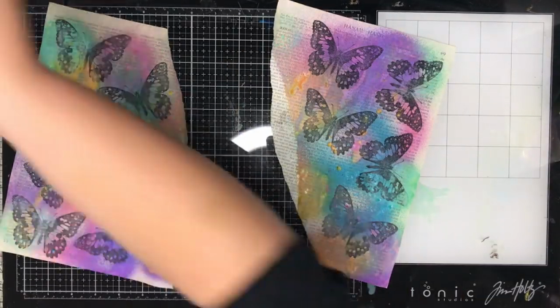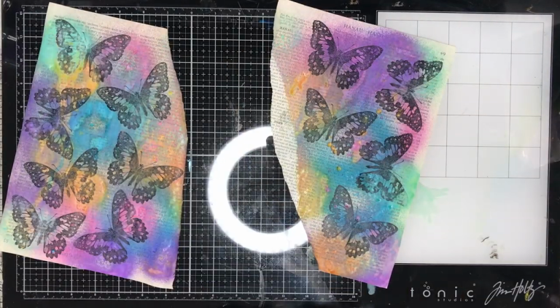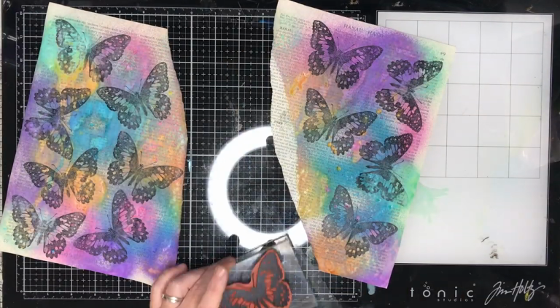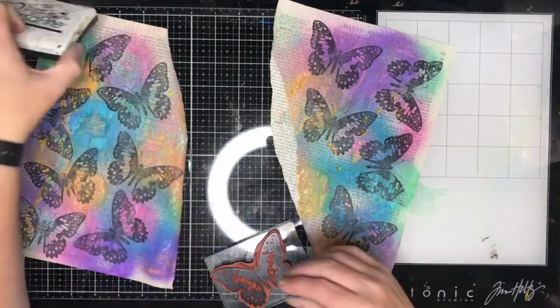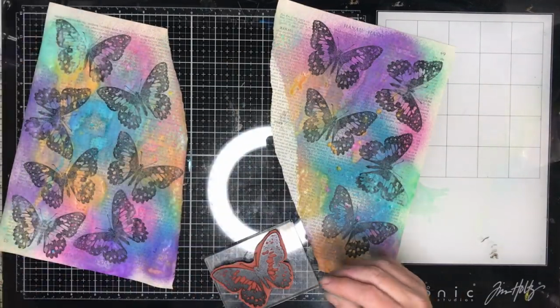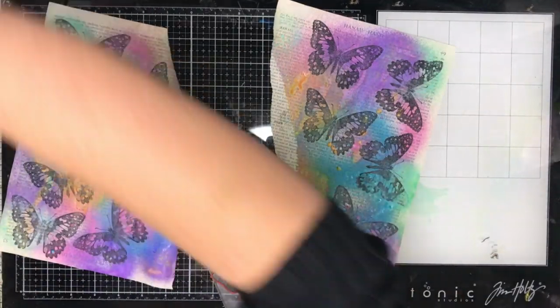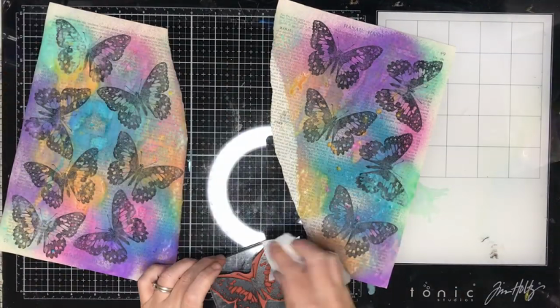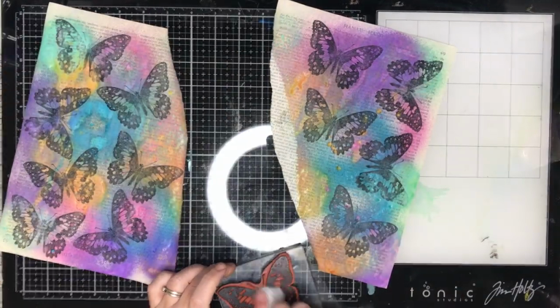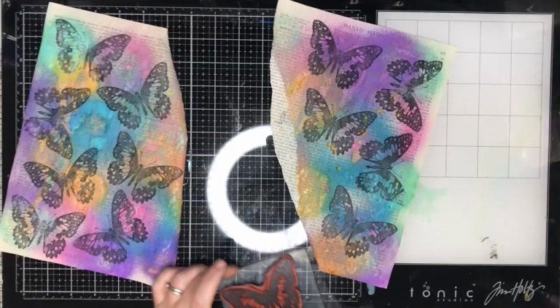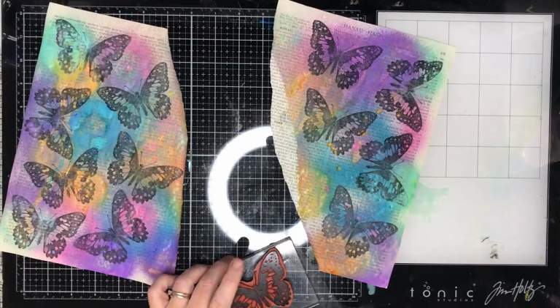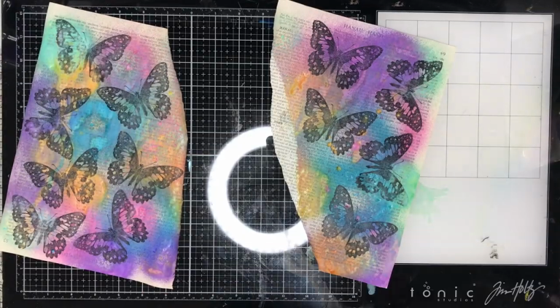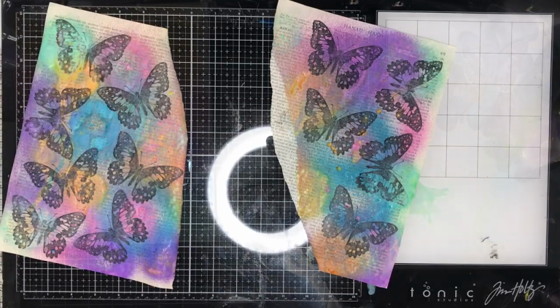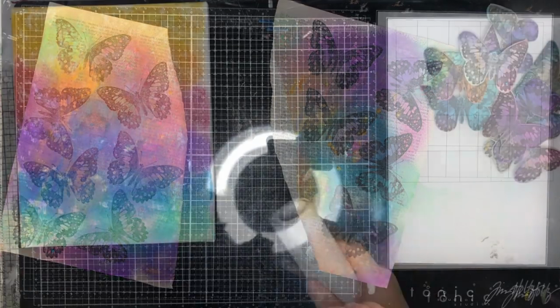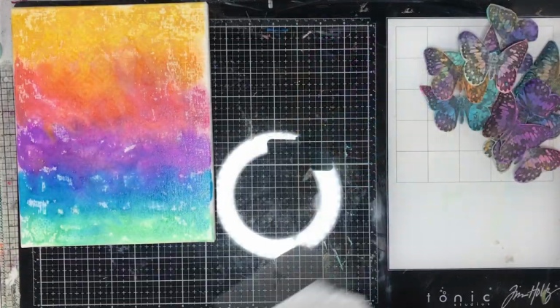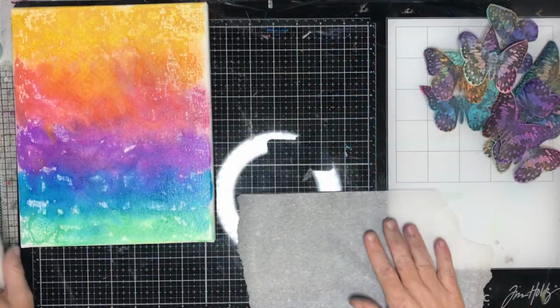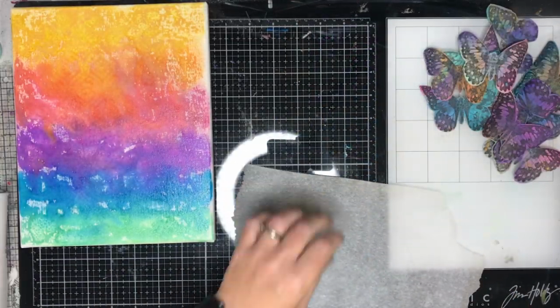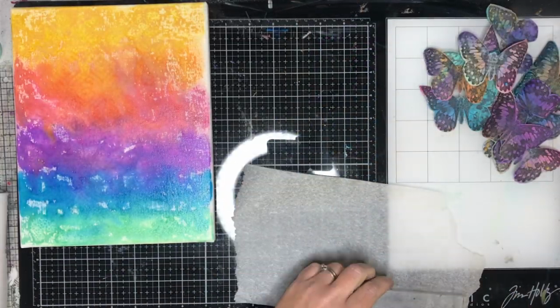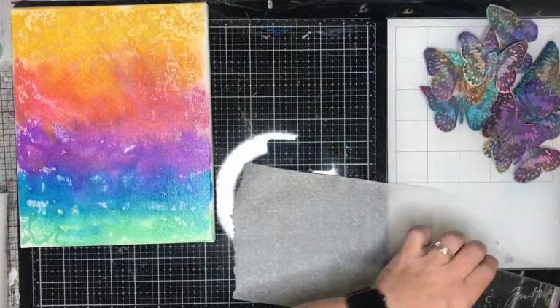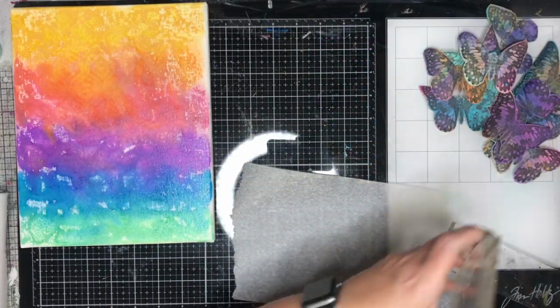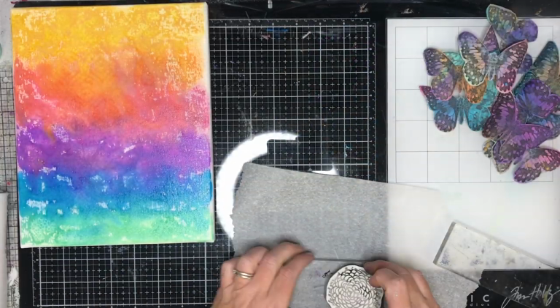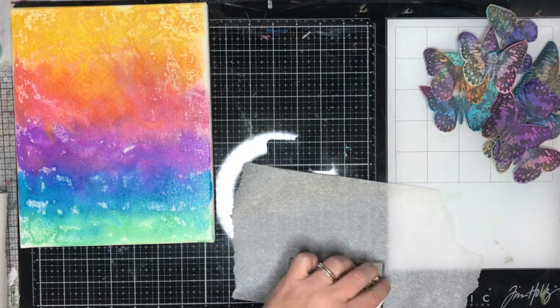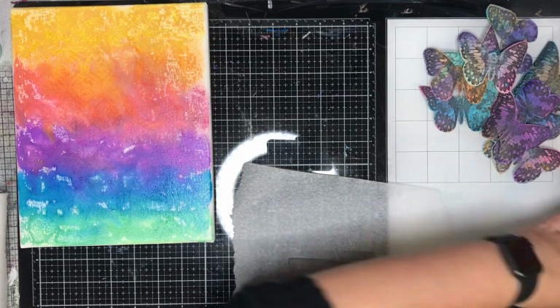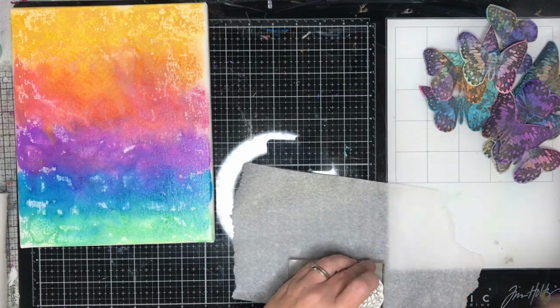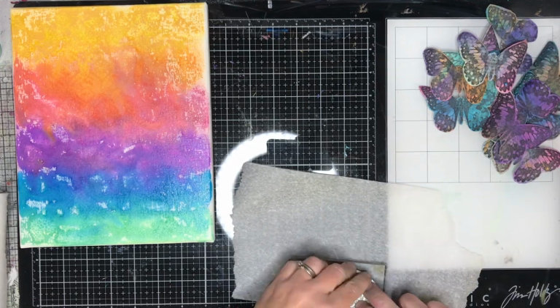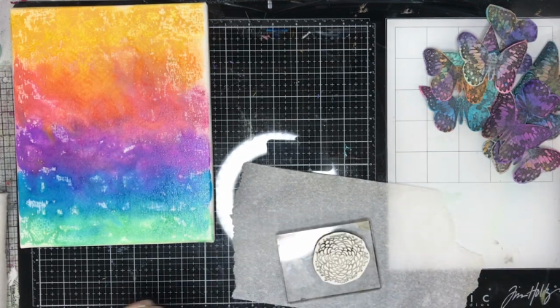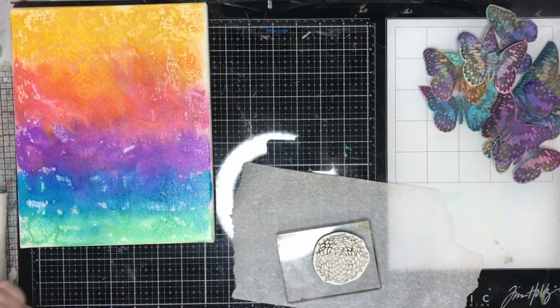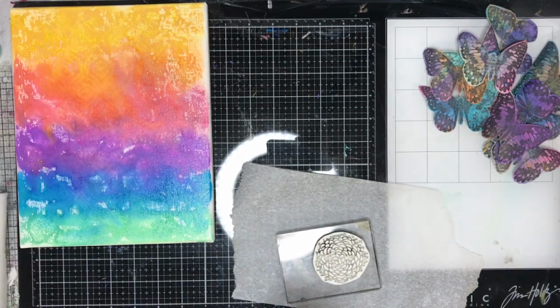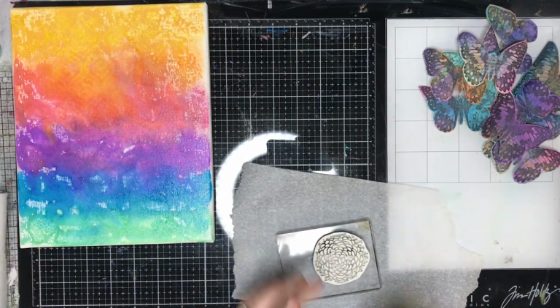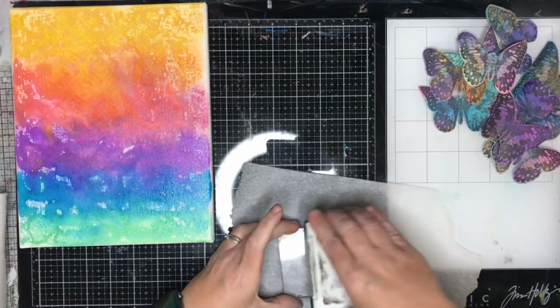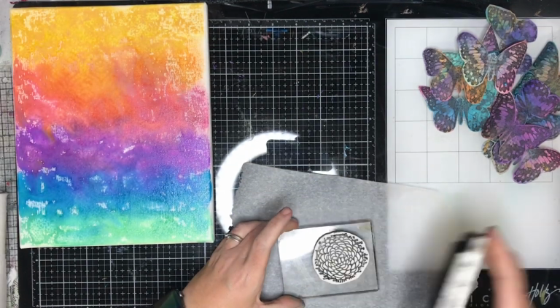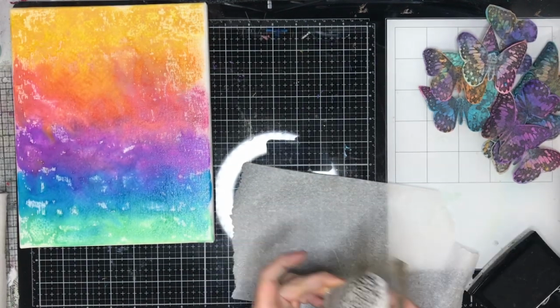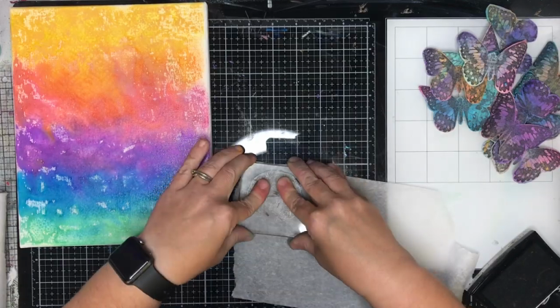I'm using an archival ink — or Versafine ink, which is permanent — to stamp my butterflies. I think this butterfly was from Dark Green Doors. I fussy cut them all out, just leaving a little border around them when I was finished.